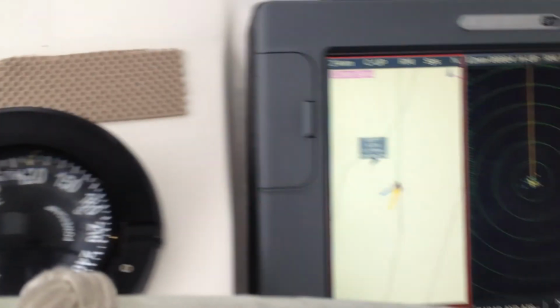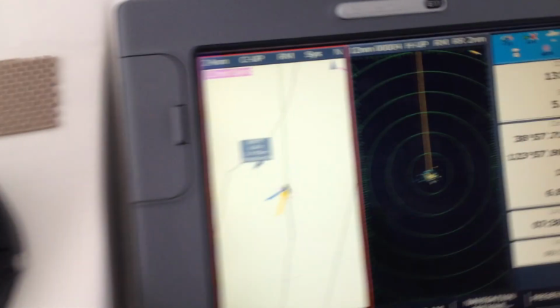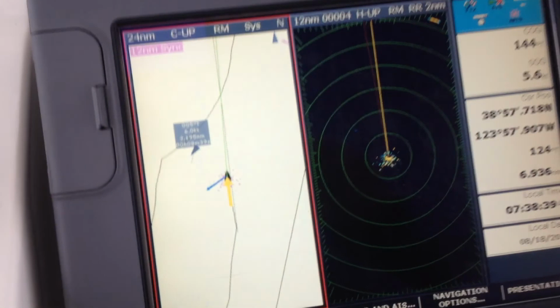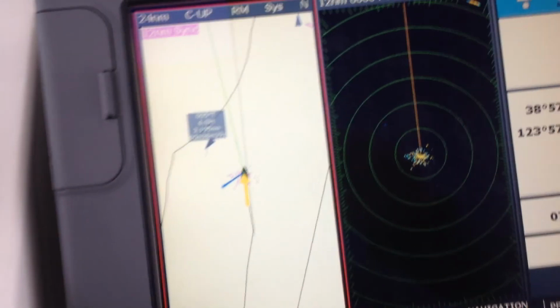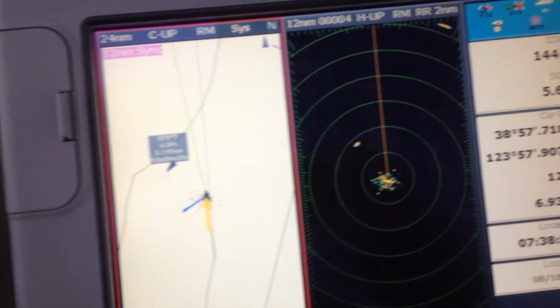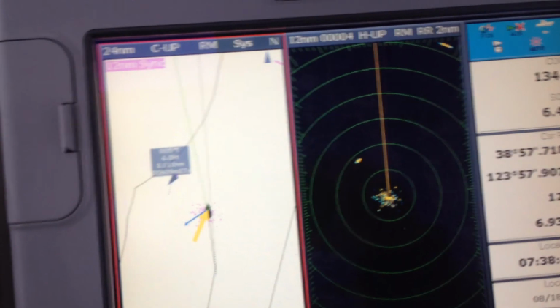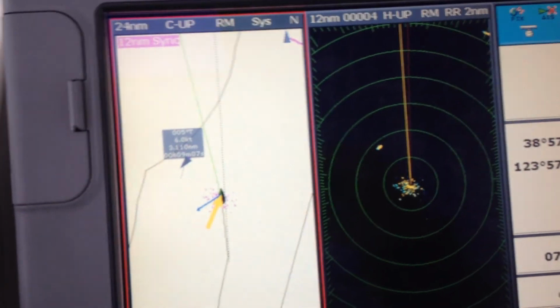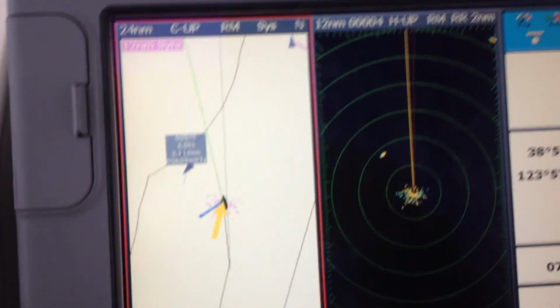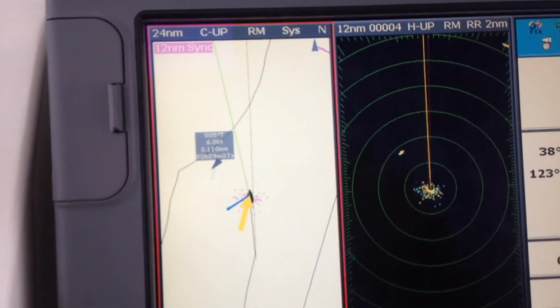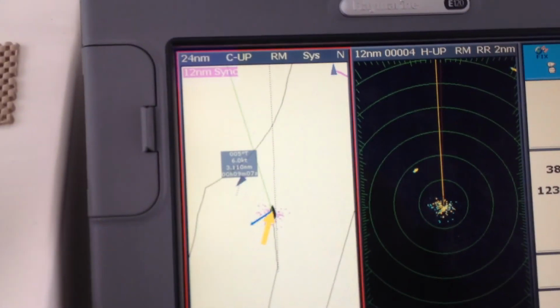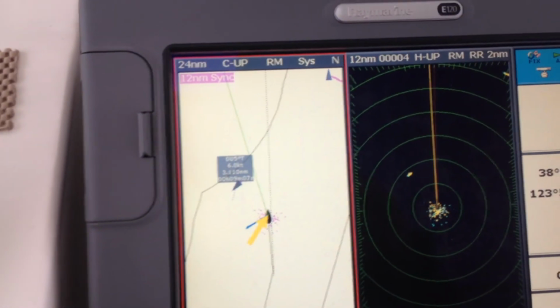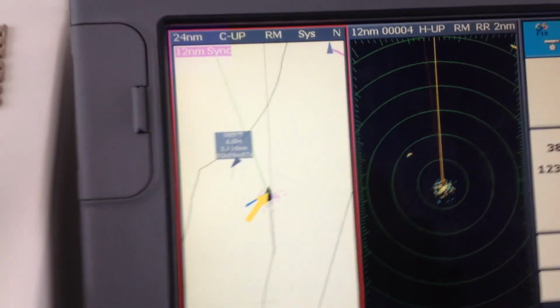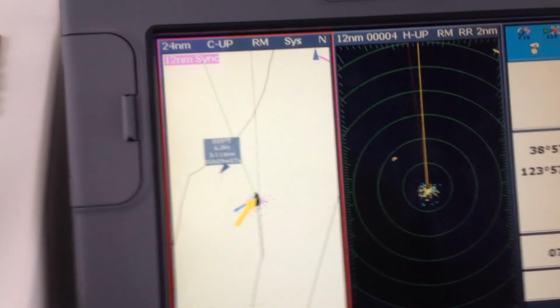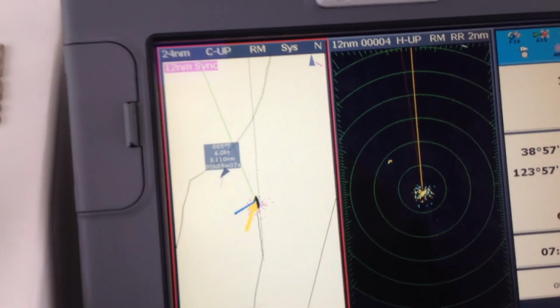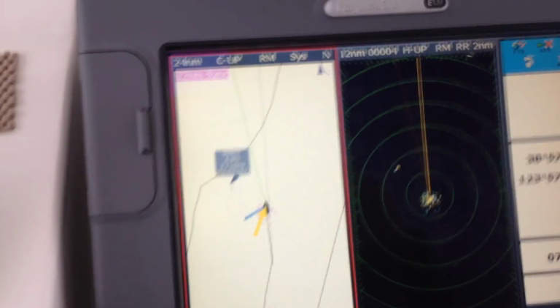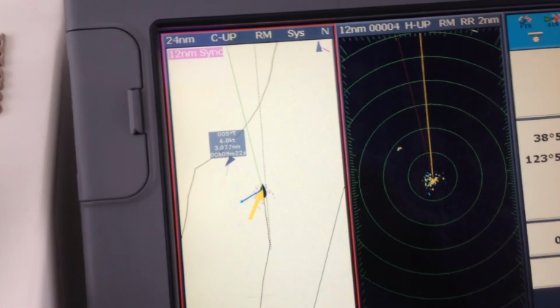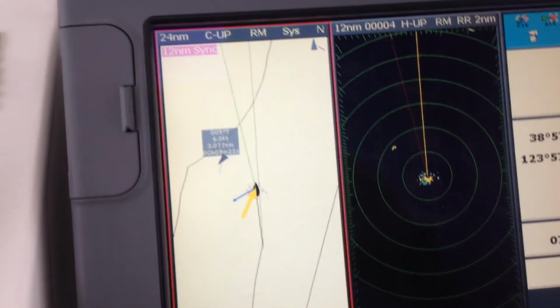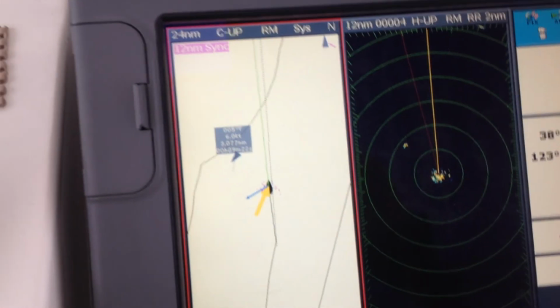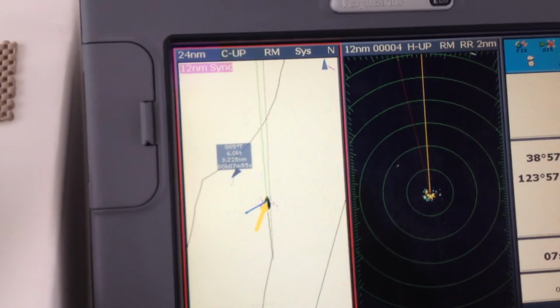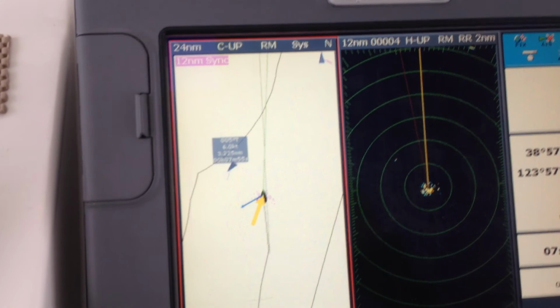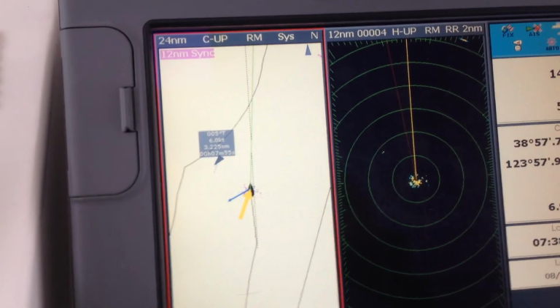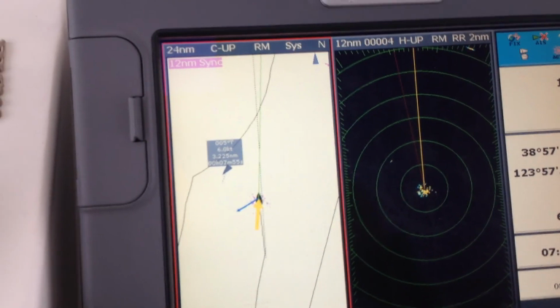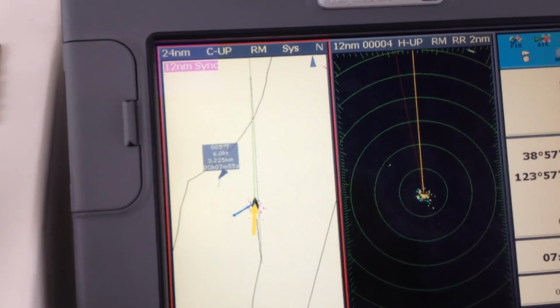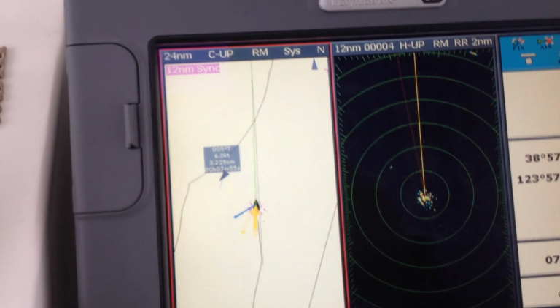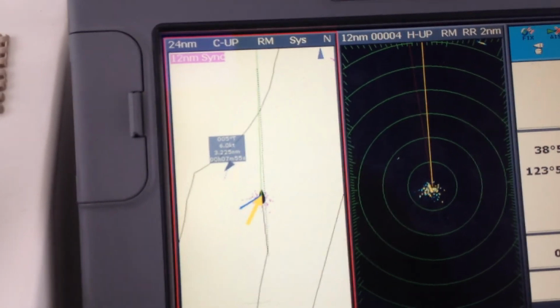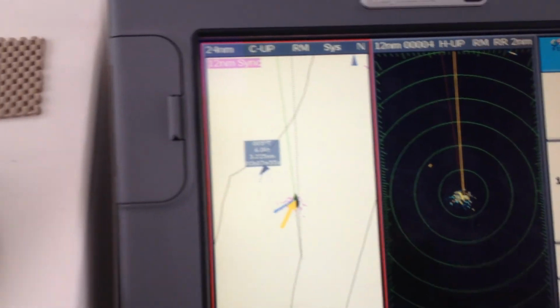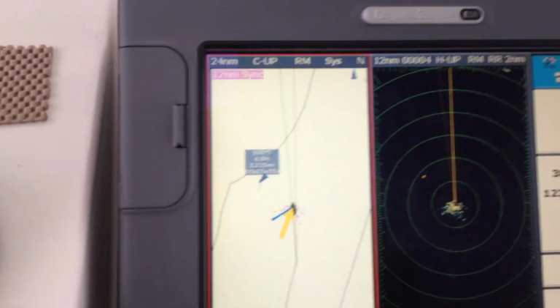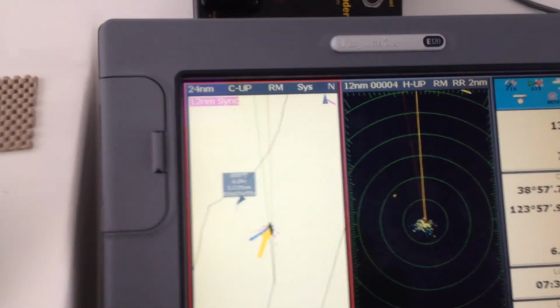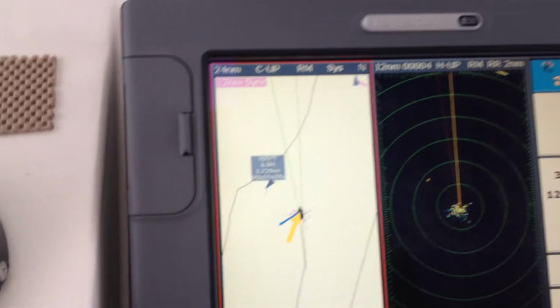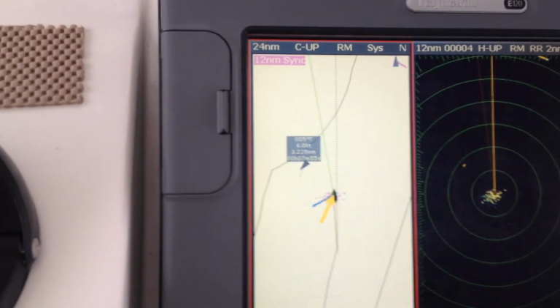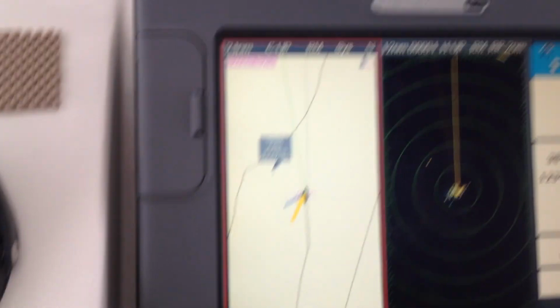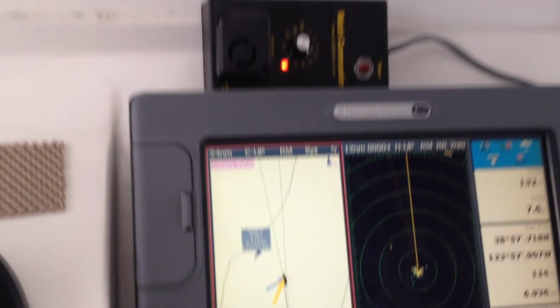There's a bit of traffic out there — we can see a couple of AIS targets. That freighter up on the right-hand side, we just had to talk to him about half an hour ago and jibe to get out of his way. And there's a little fish boat coming up as well.